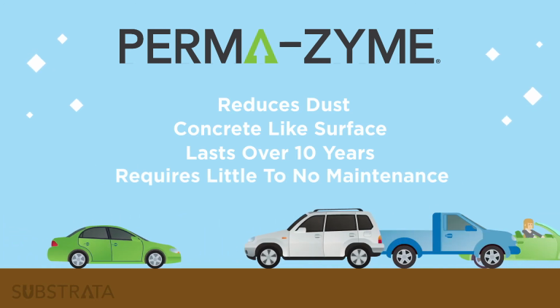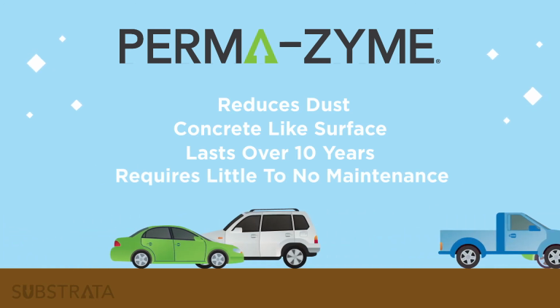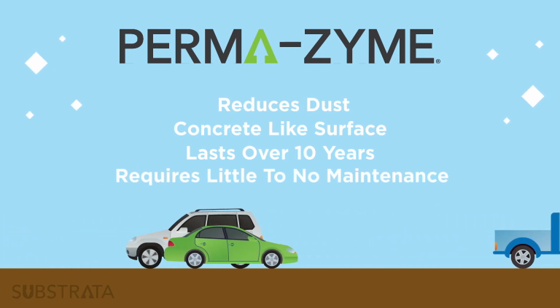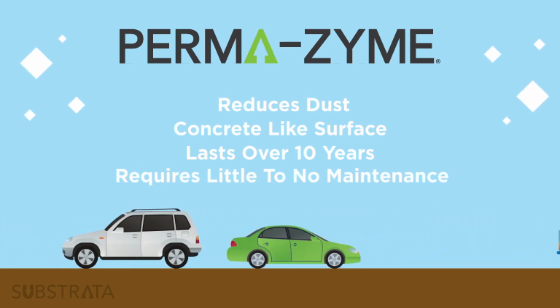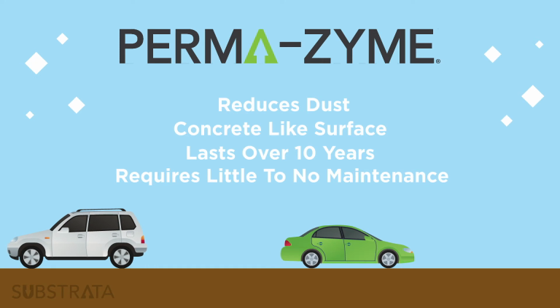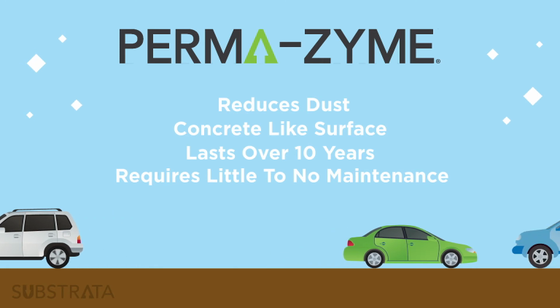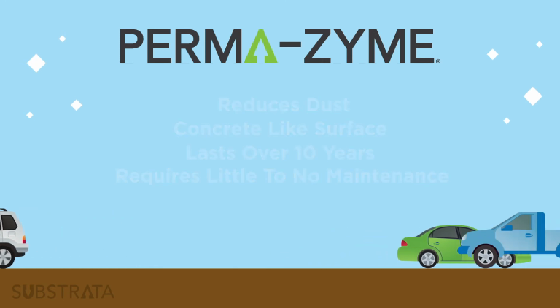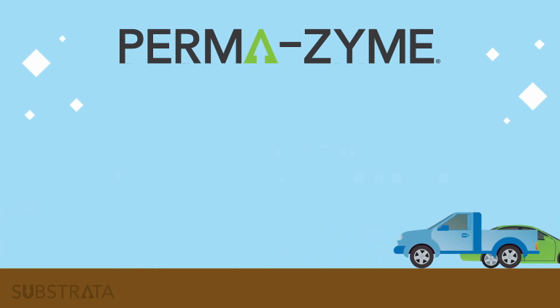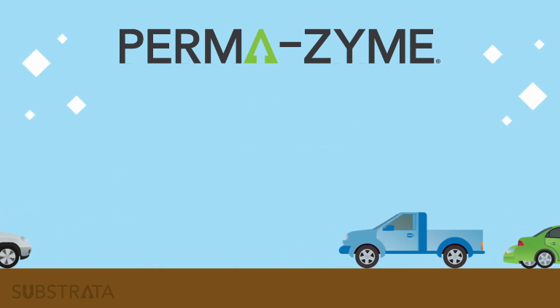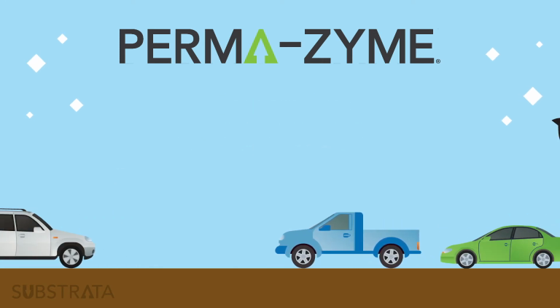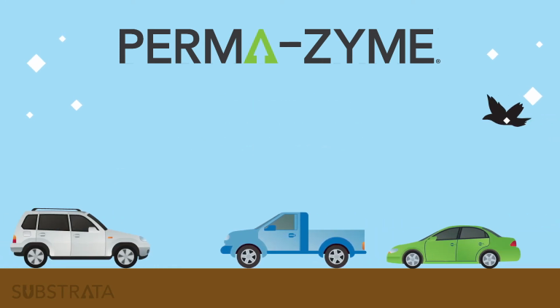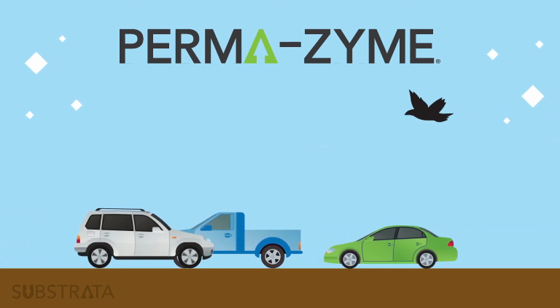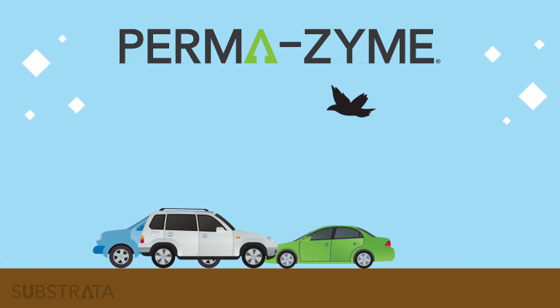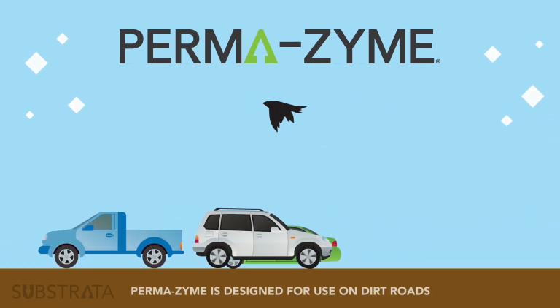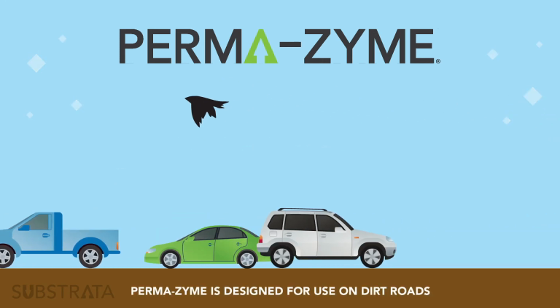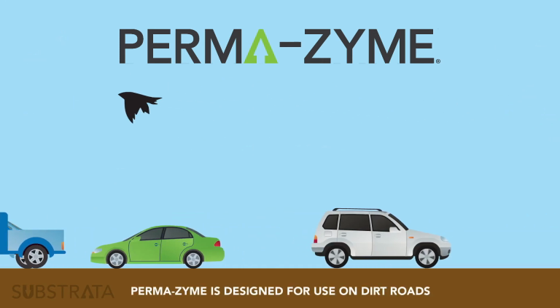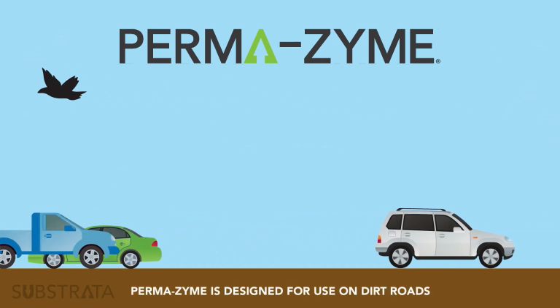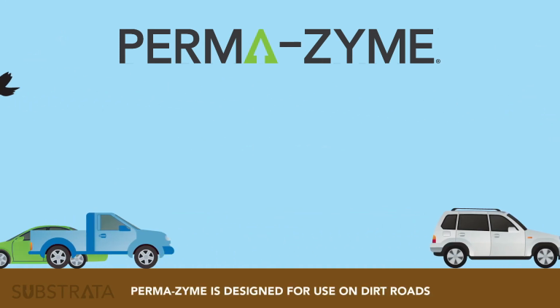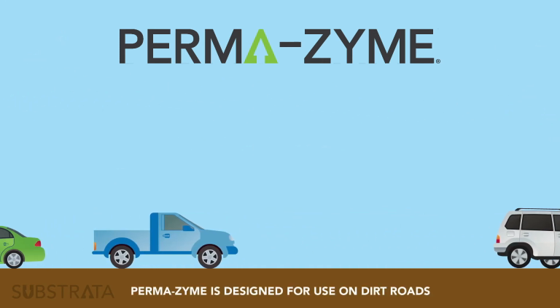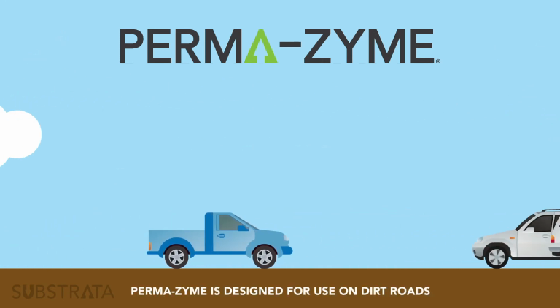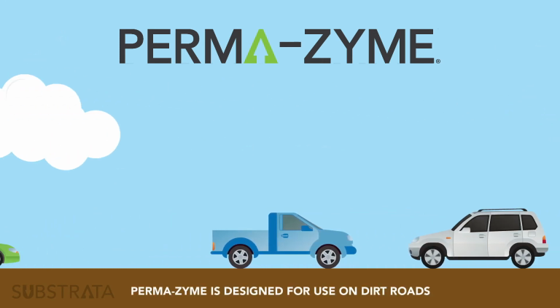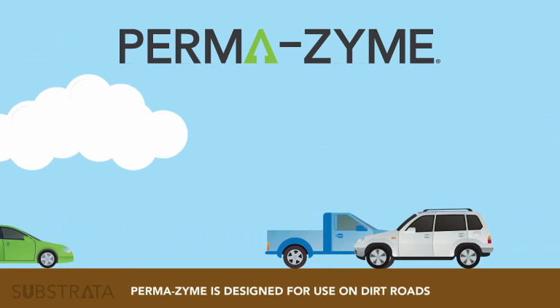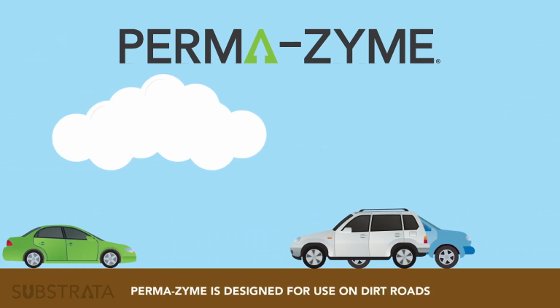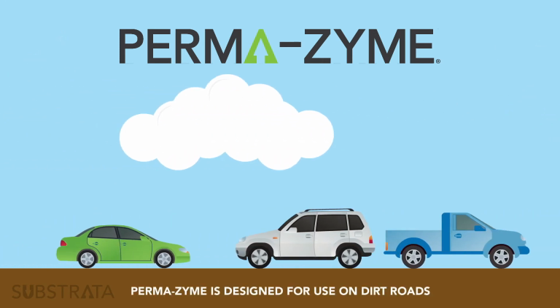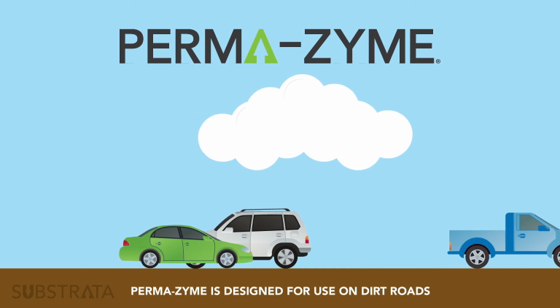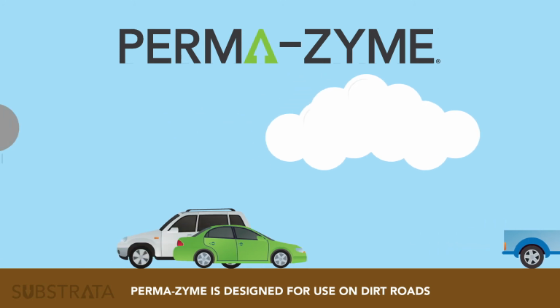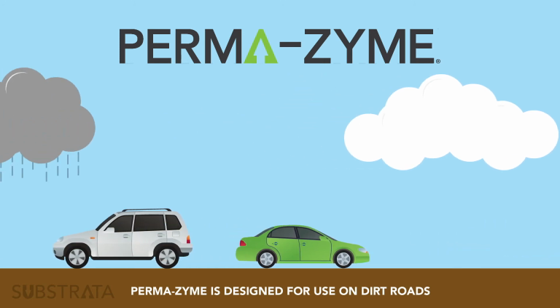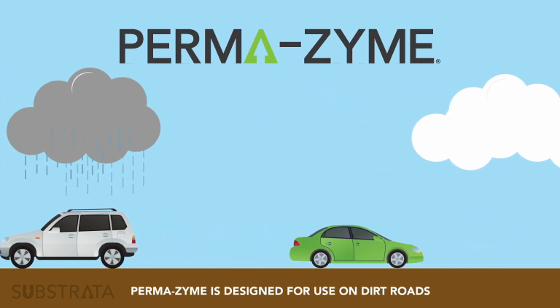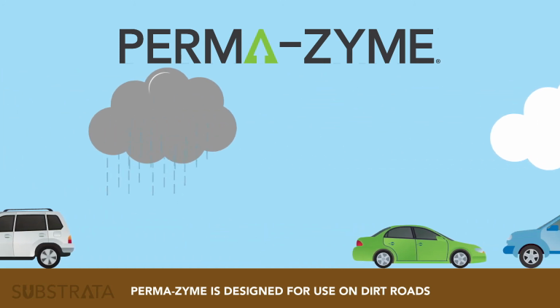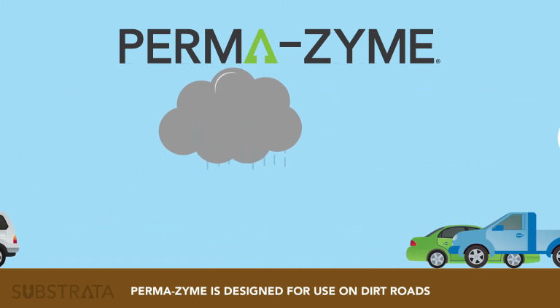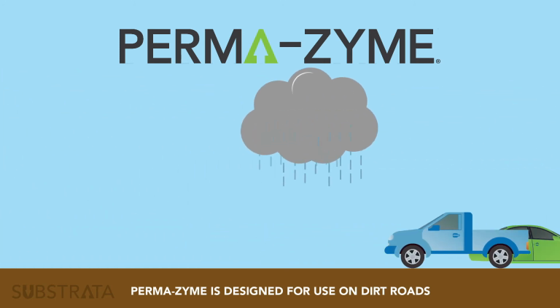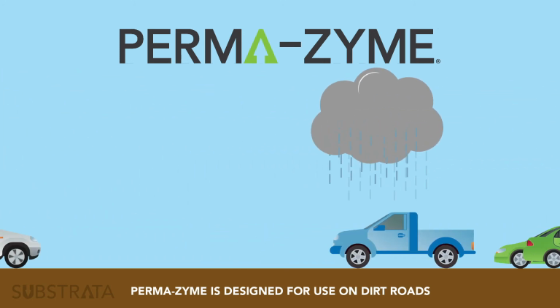Permazyme is the ideal product to improve the reliability of dirt roads and allow for consistent traffic in a variety of climates, seasons, and conditions.